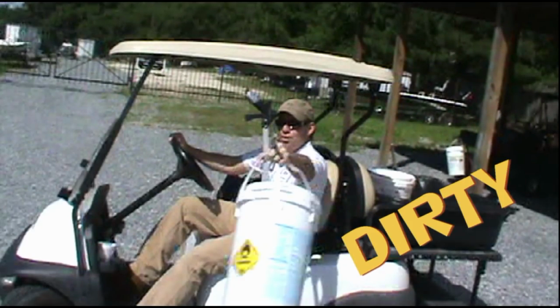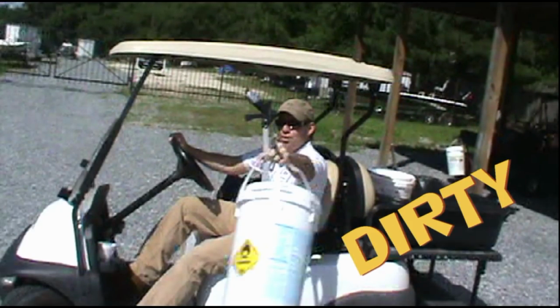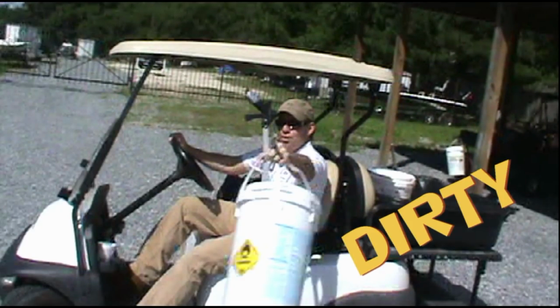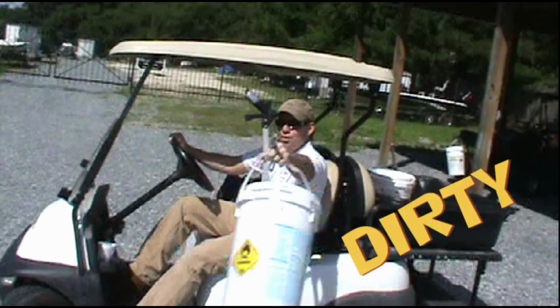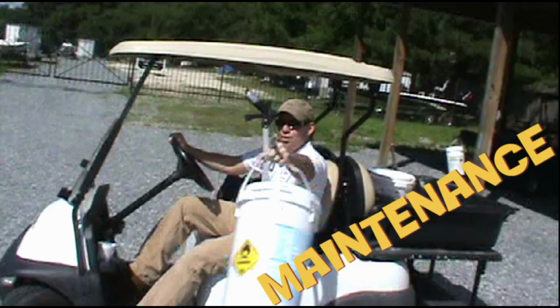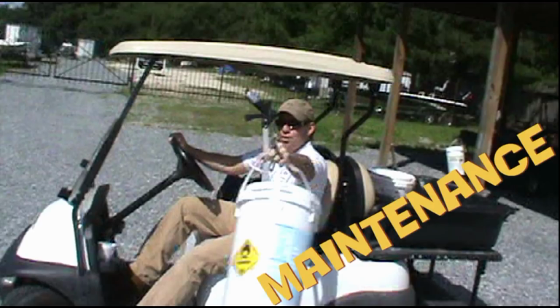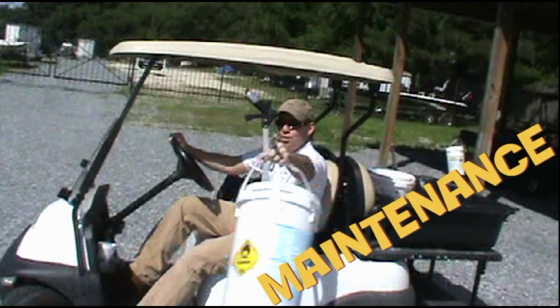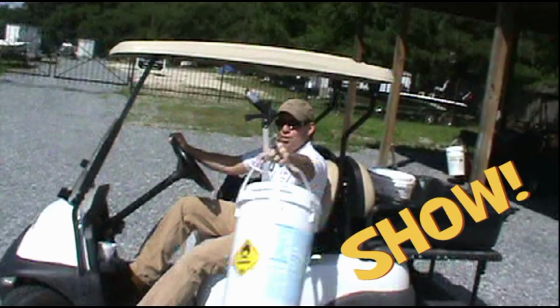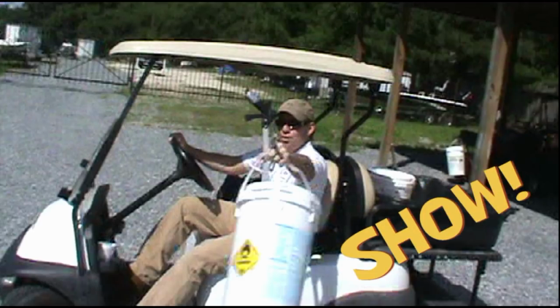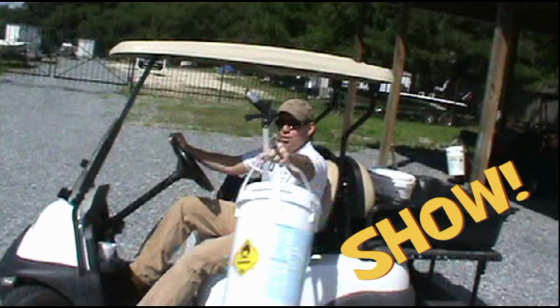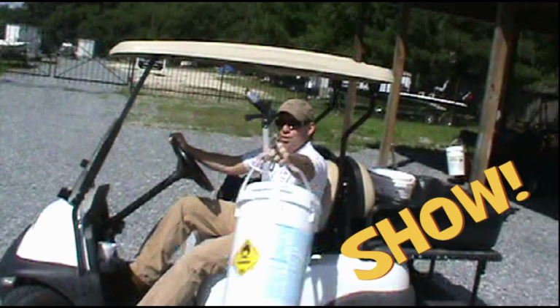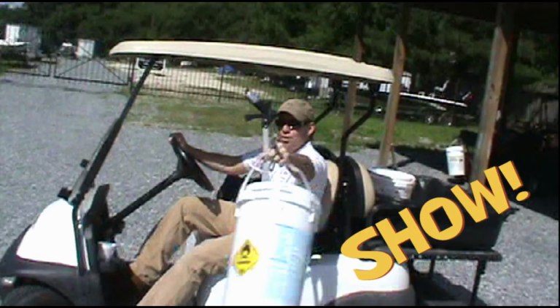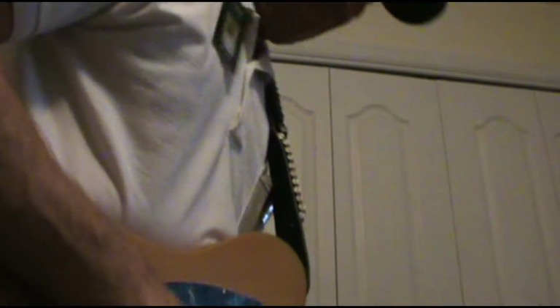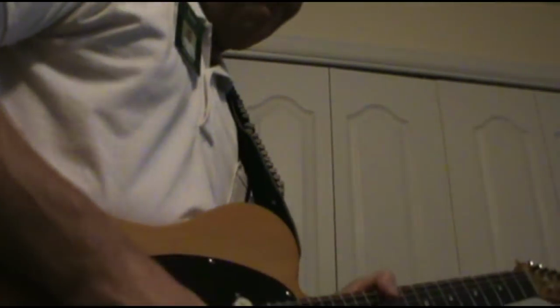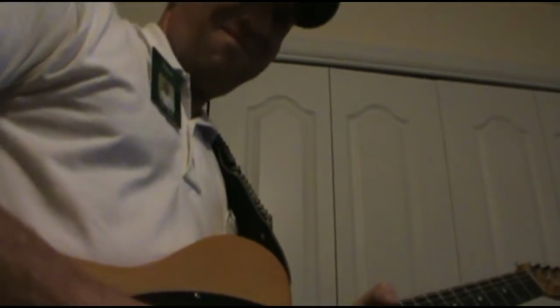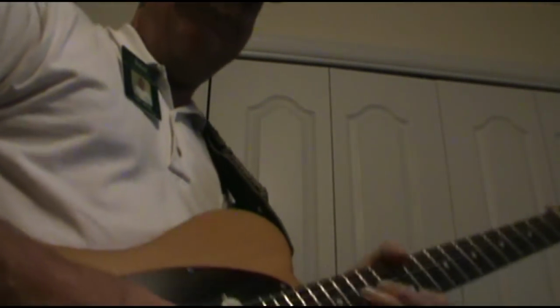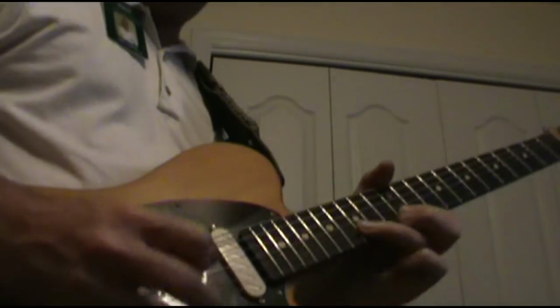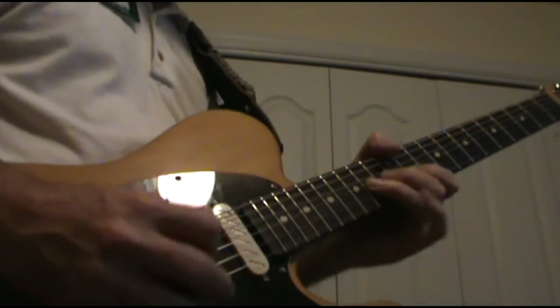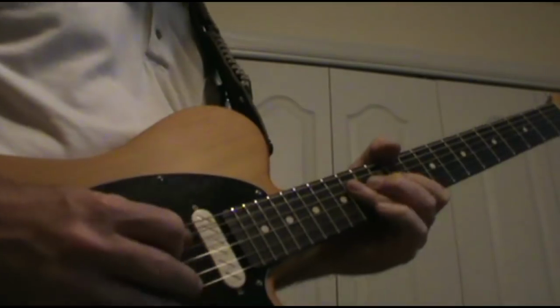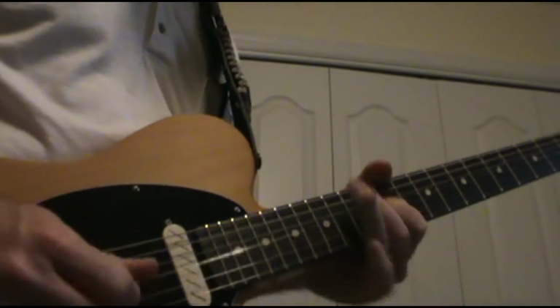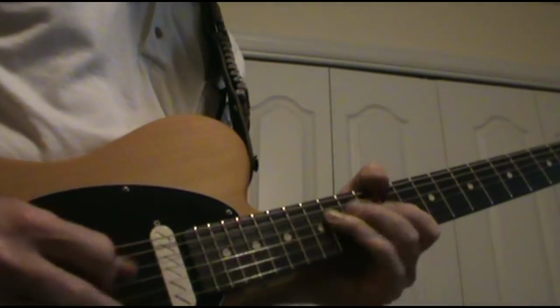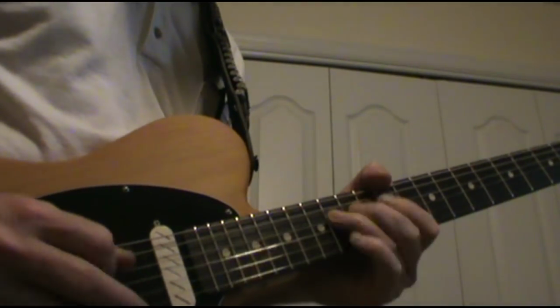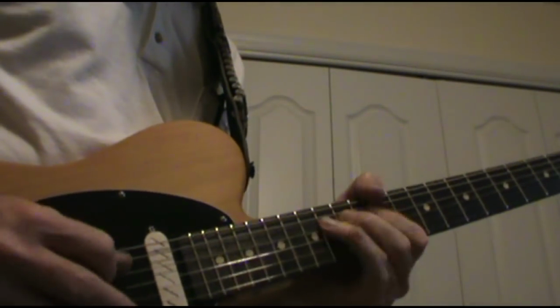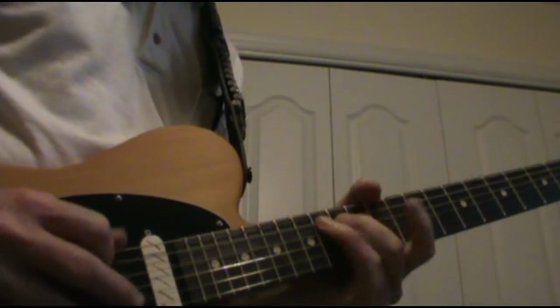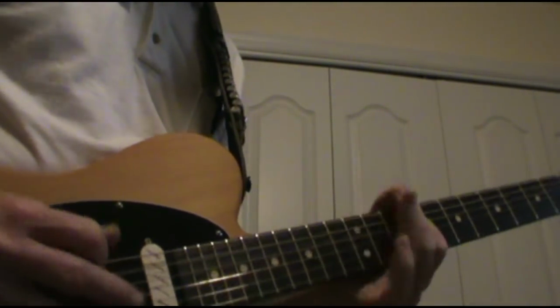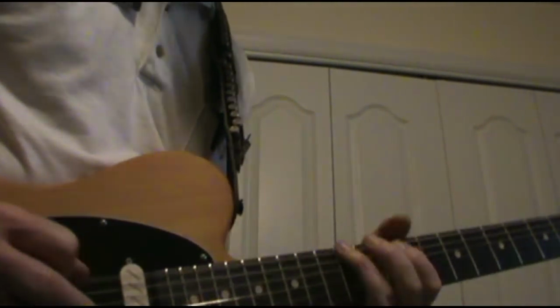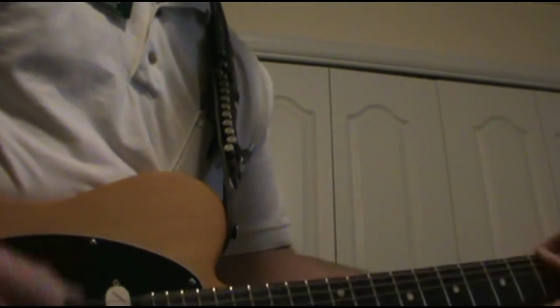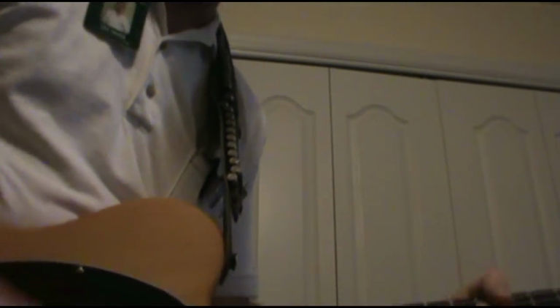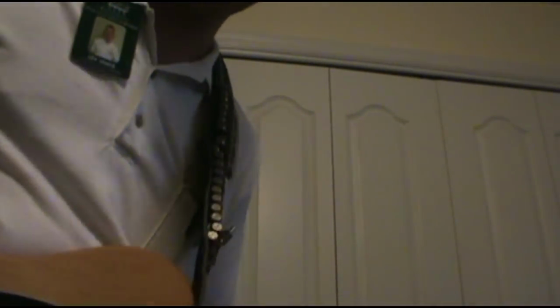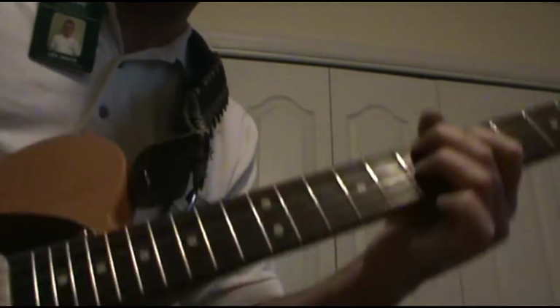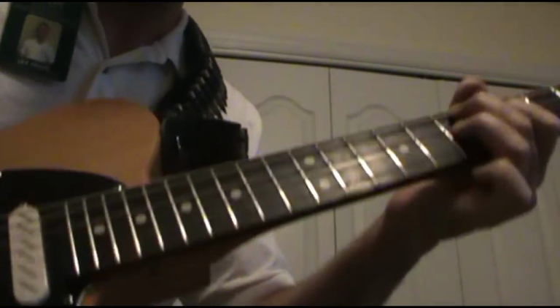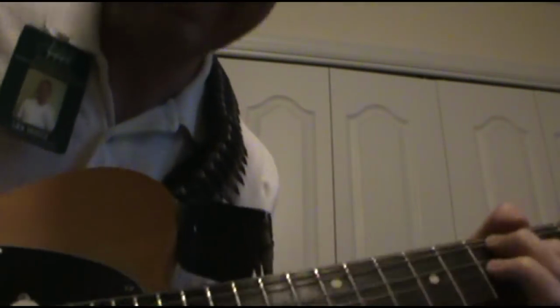Welcome to Lex's Dirty Maintenance Show. That's a sweet power slide.